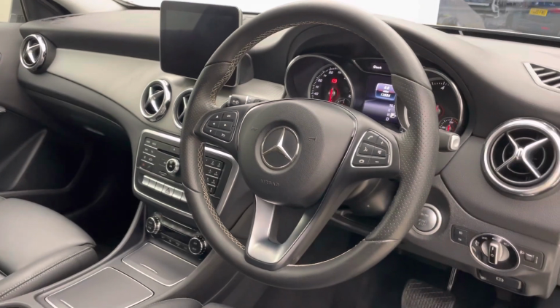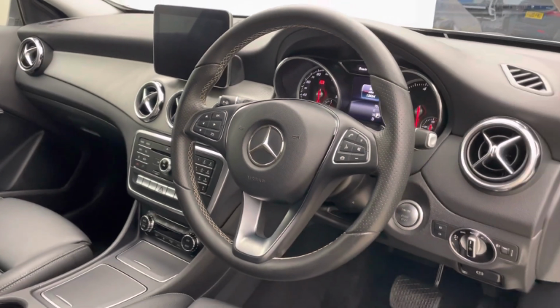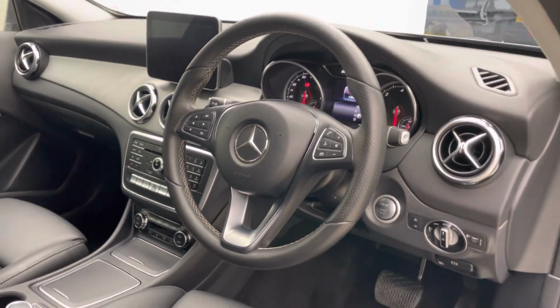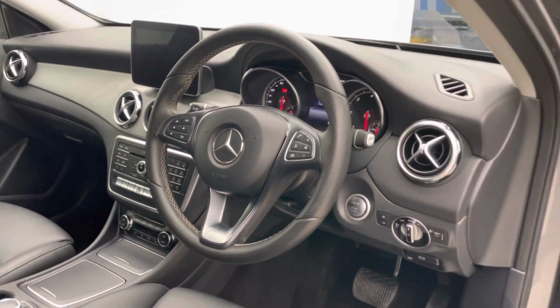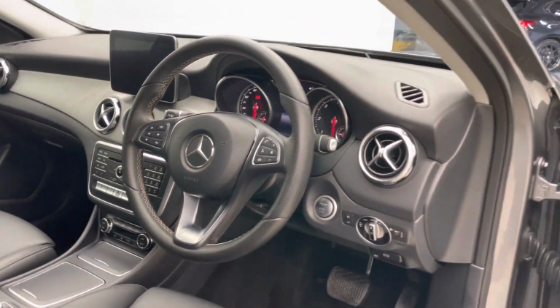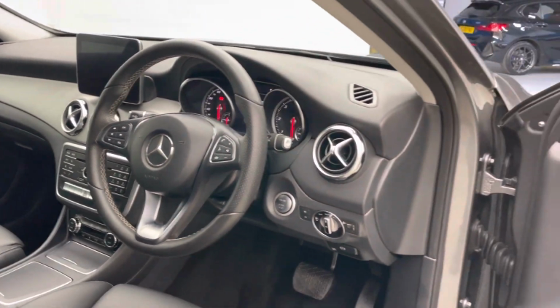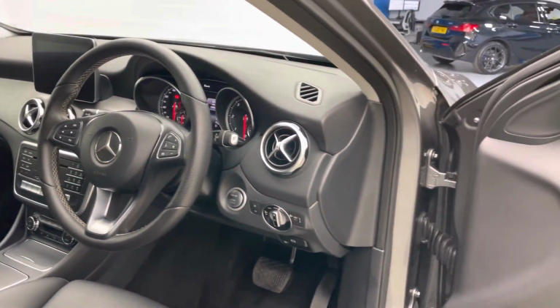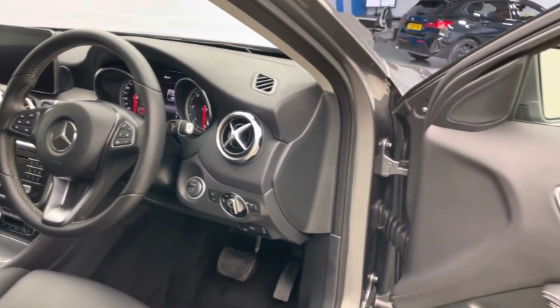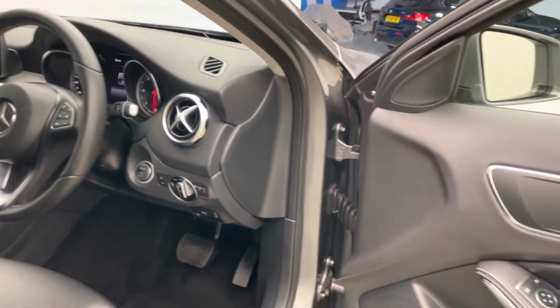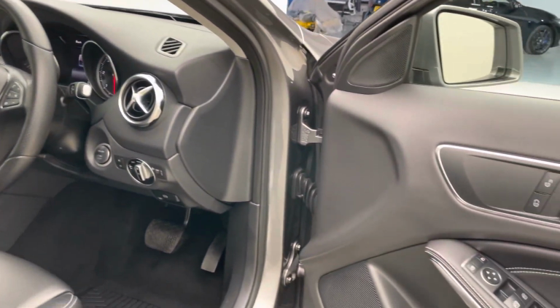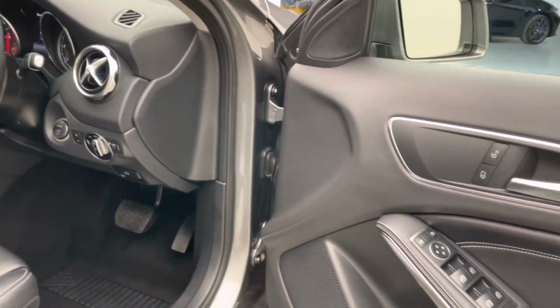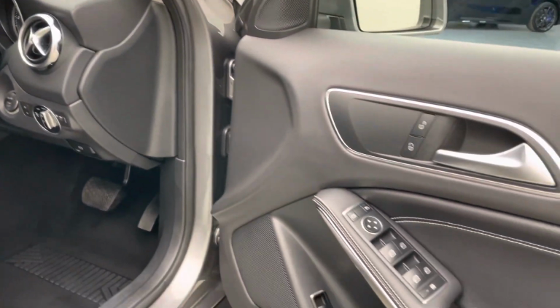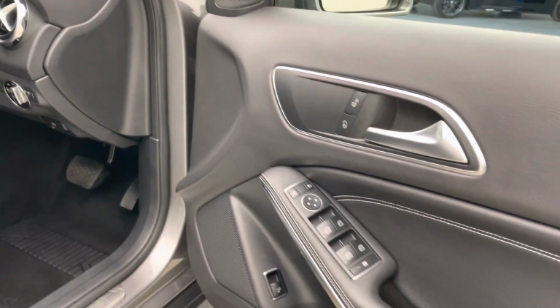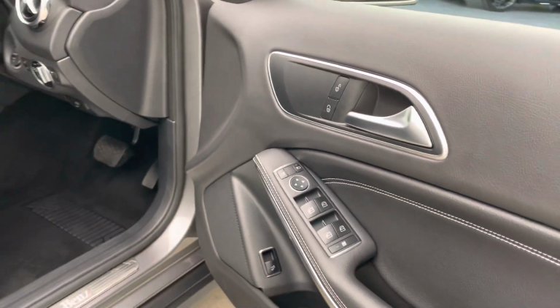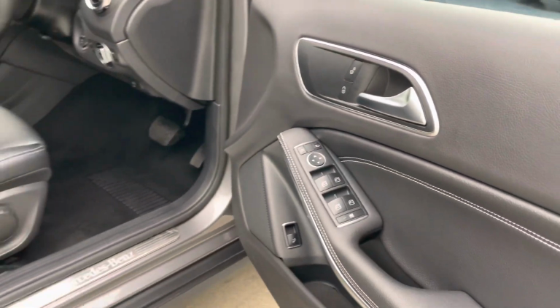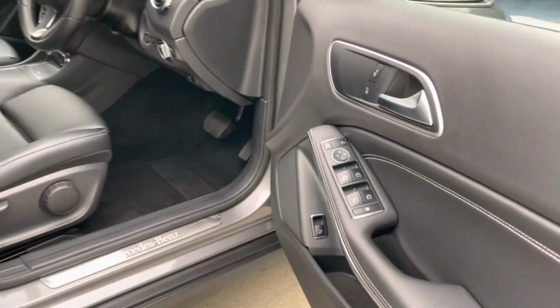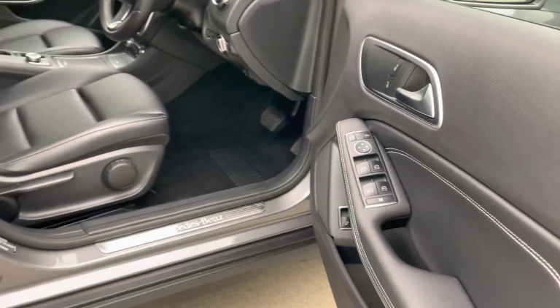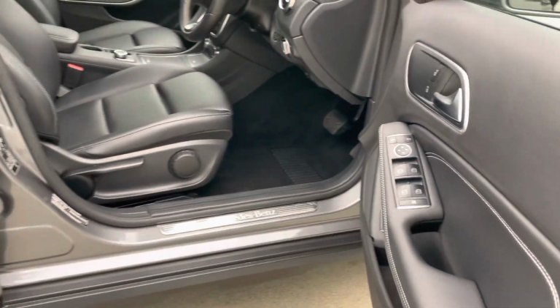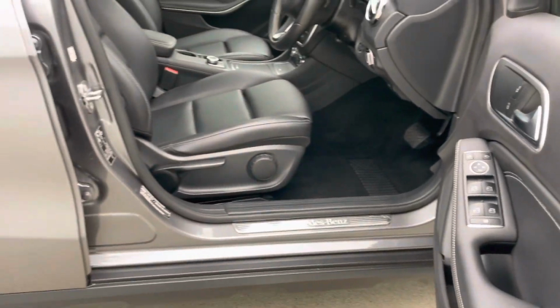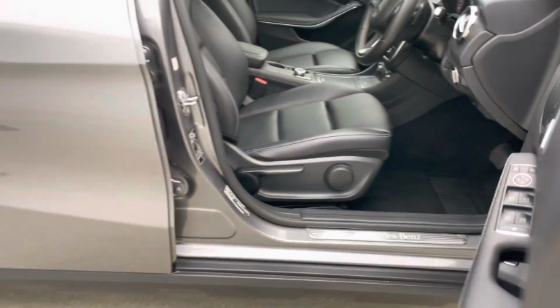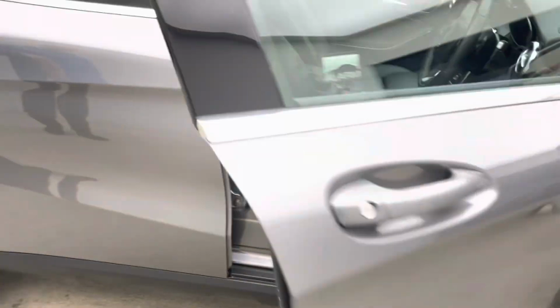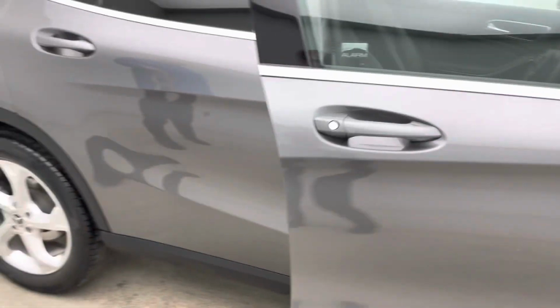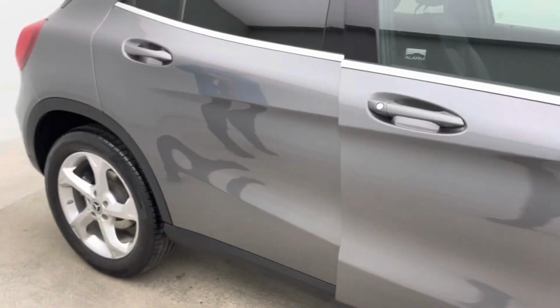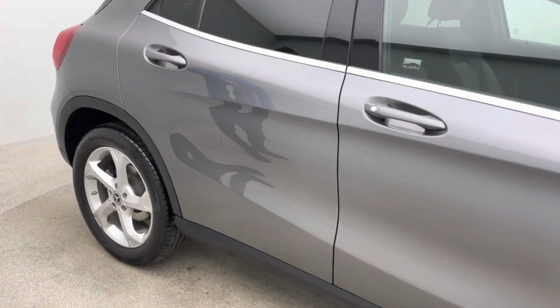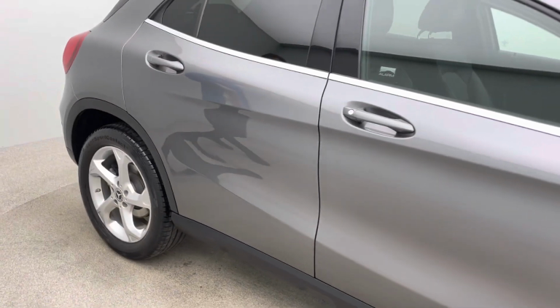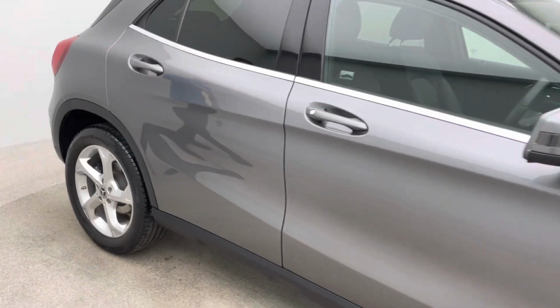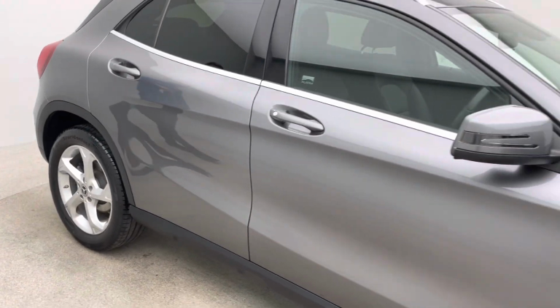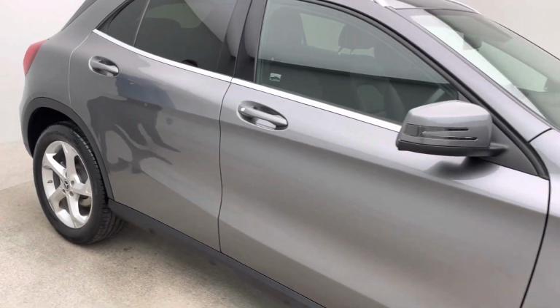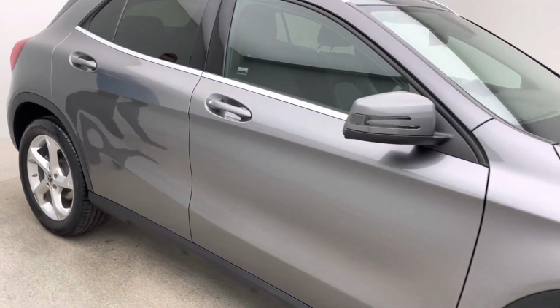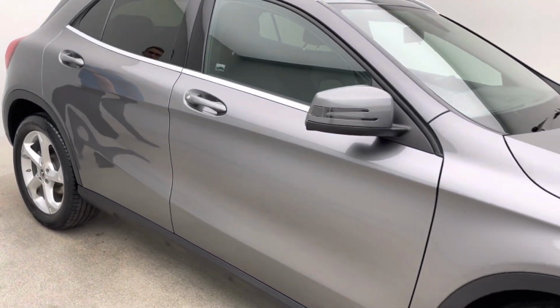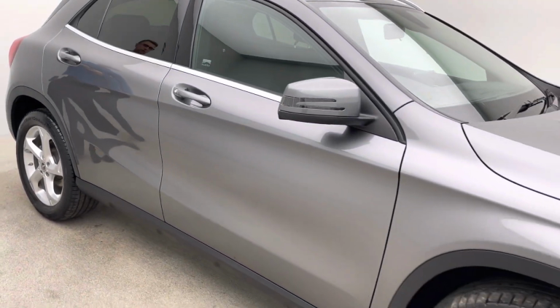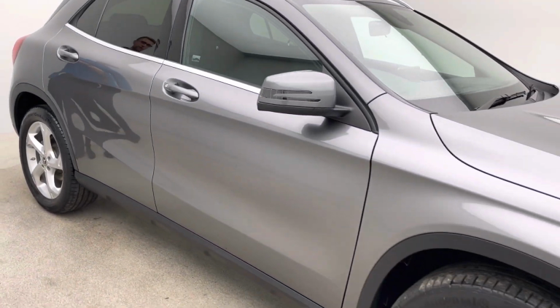It's also got tinted rear windows. With all our cars, they come with a full seven-day money-back guarantee, so if for any reason this car wasn't for you, you can bring it back to our collection centre within the first seven days for a full refund.